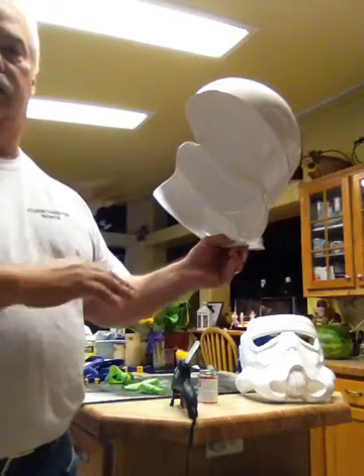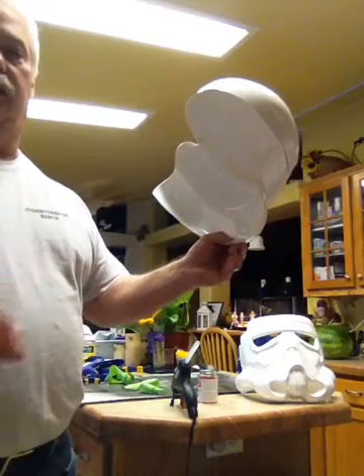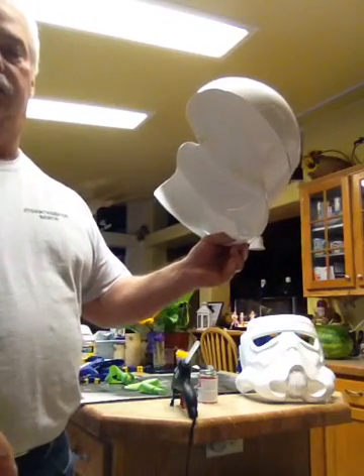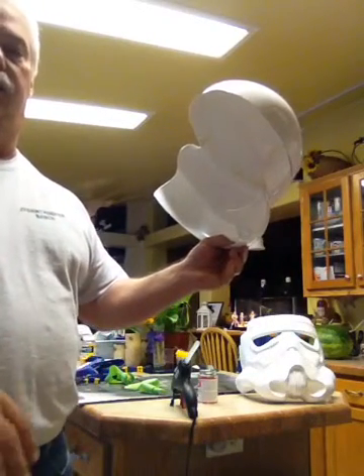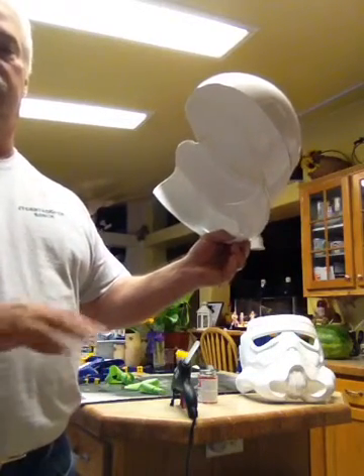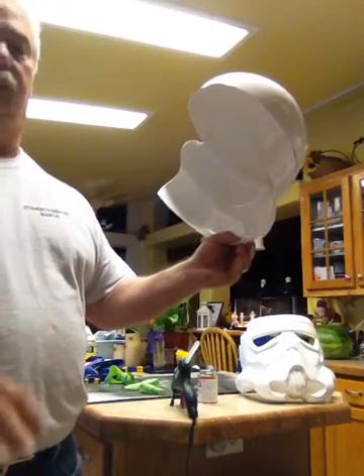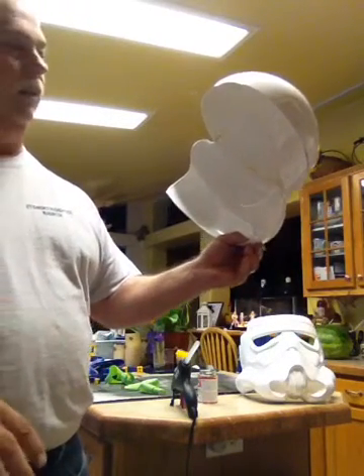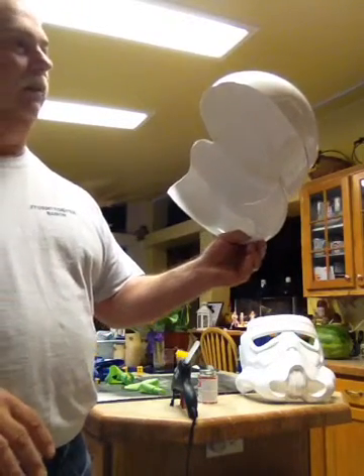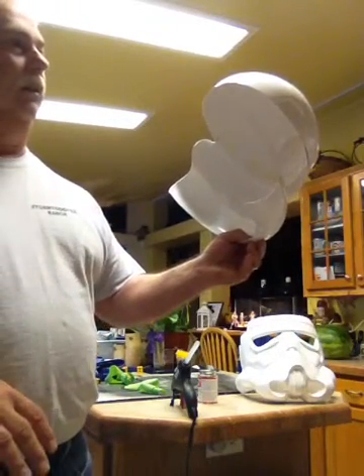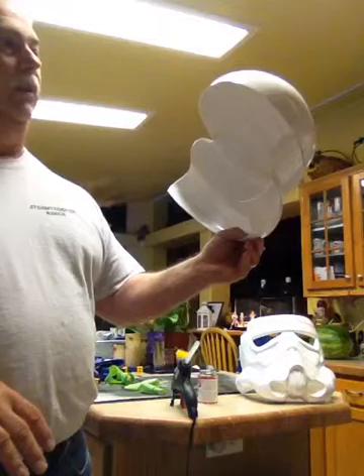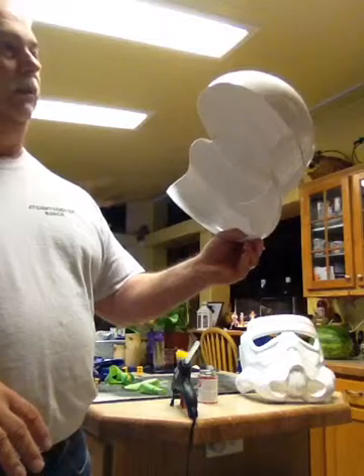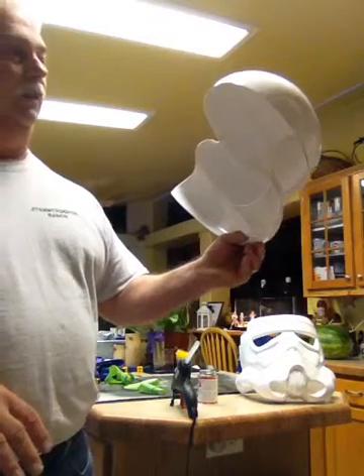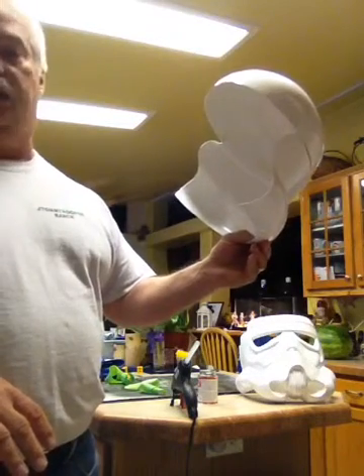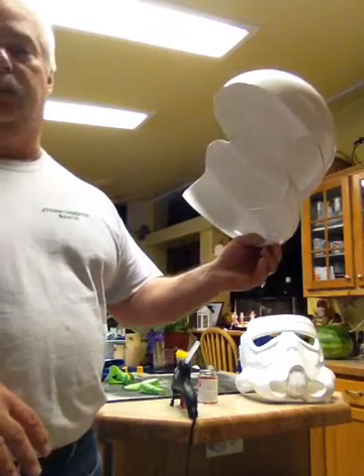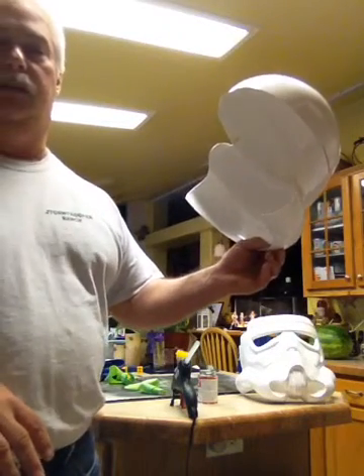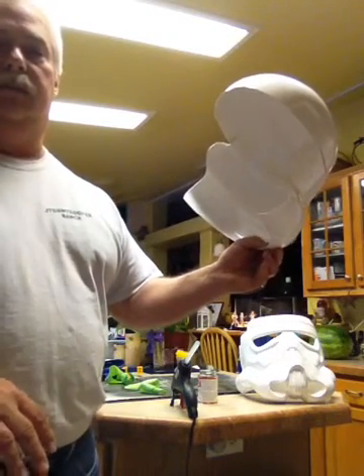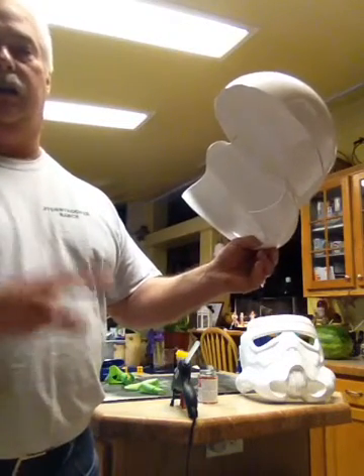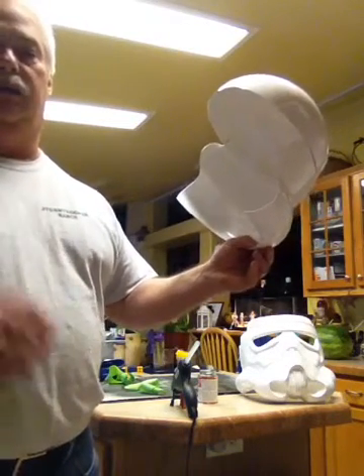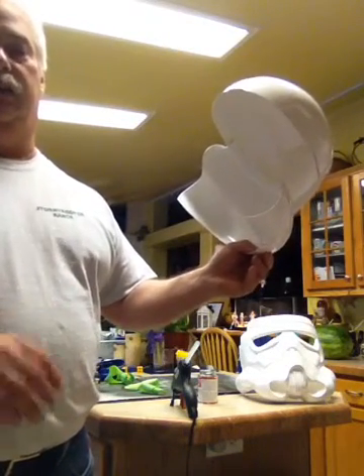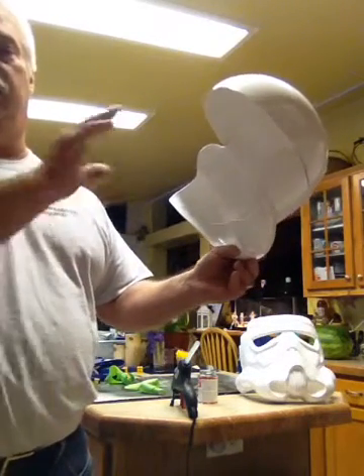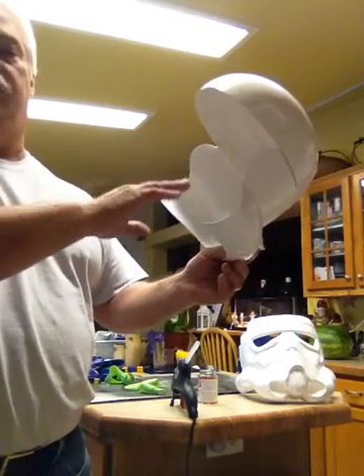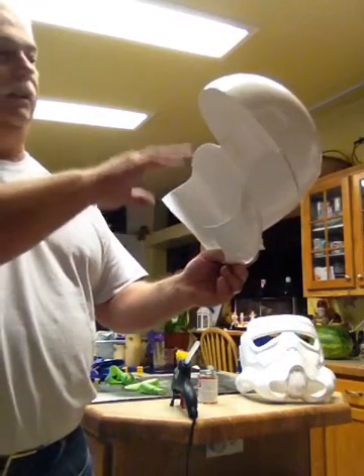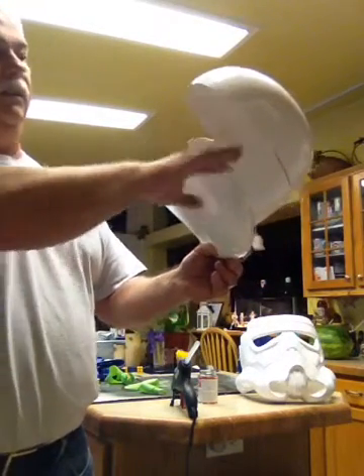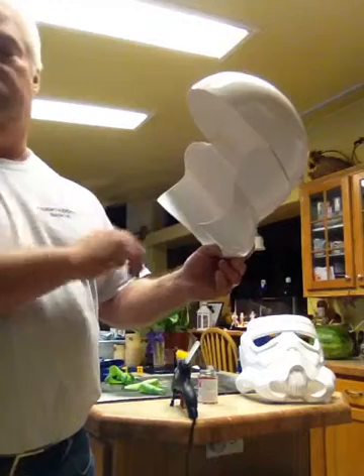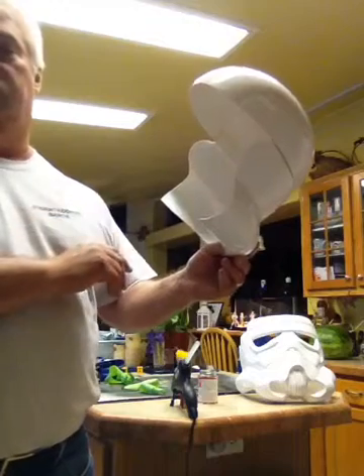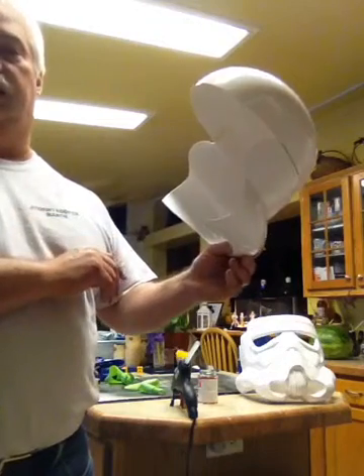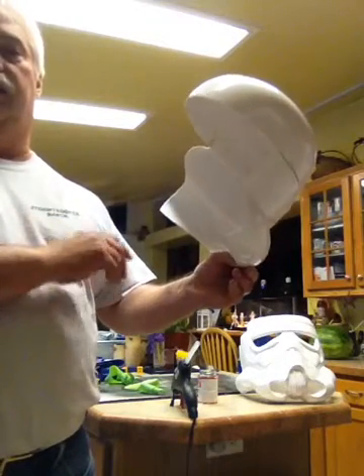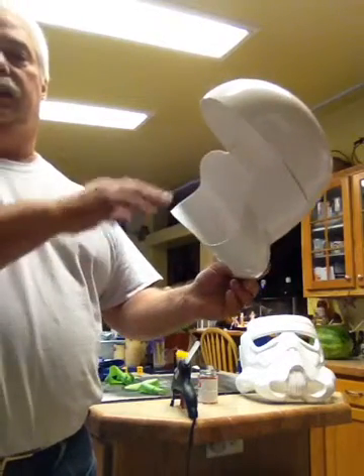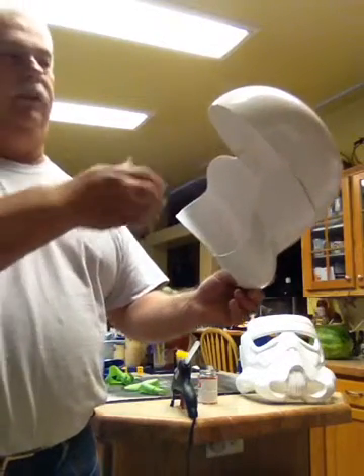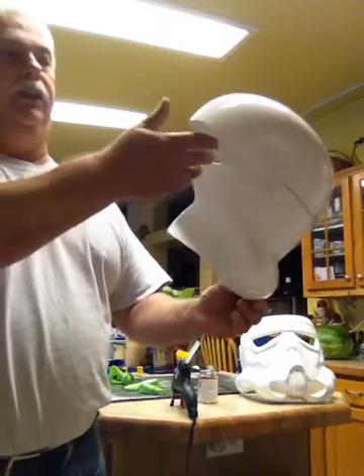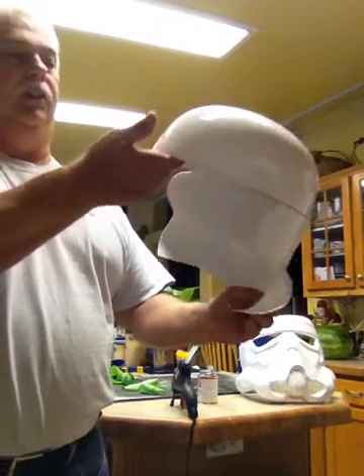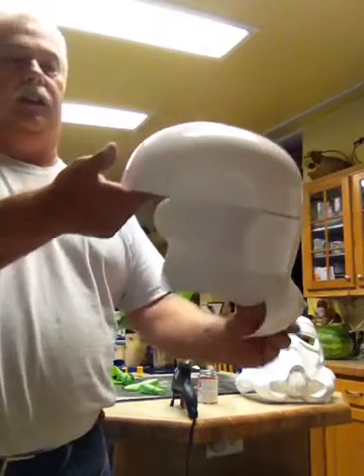After it cures, it'll be a solid build. You don't have to worry about it coming apart. The hot glue is just there to hold it temporarily while that glue is drying and frees you up to do other things.